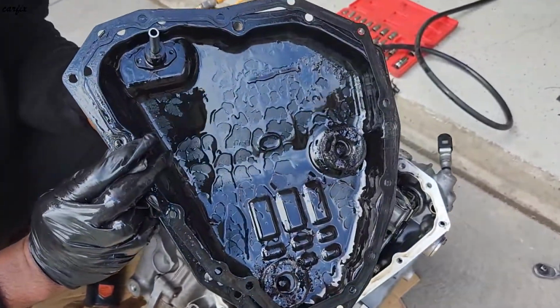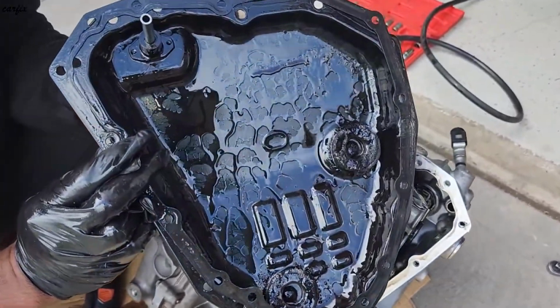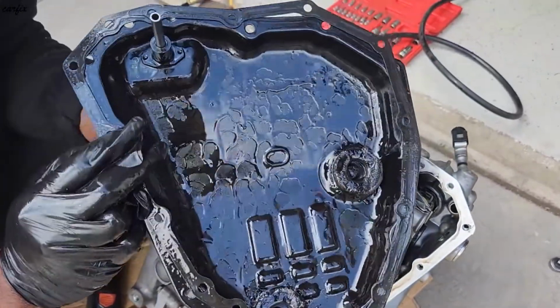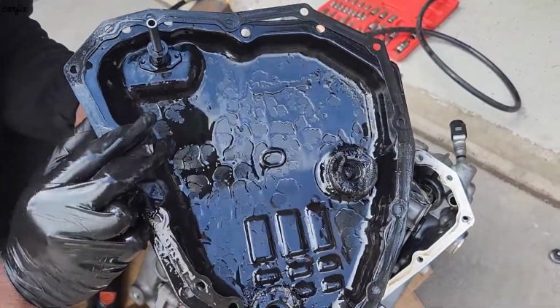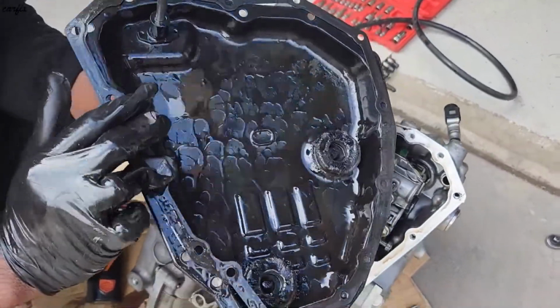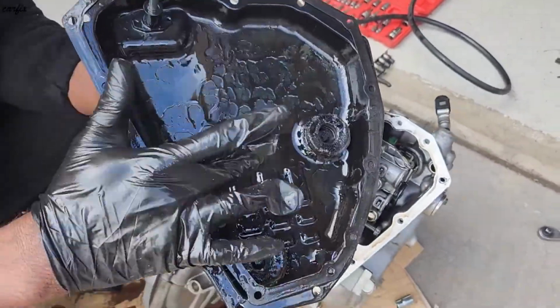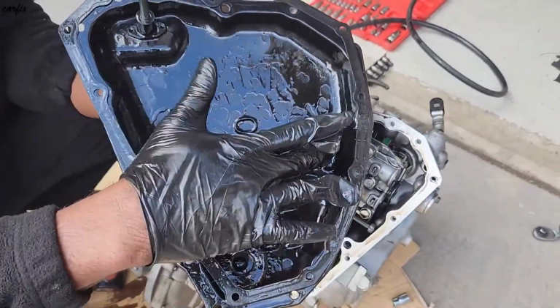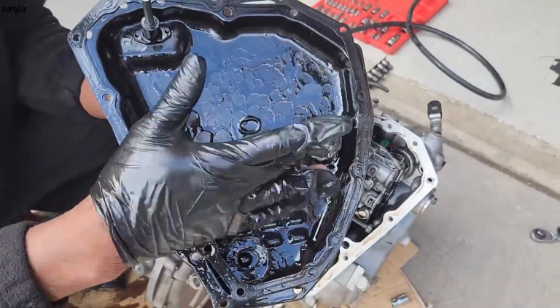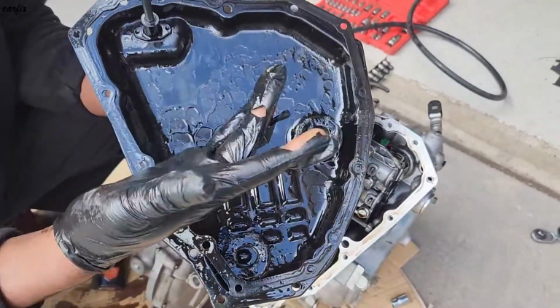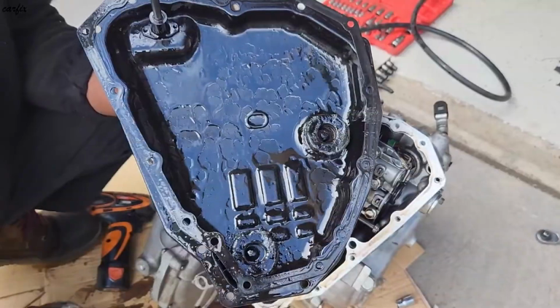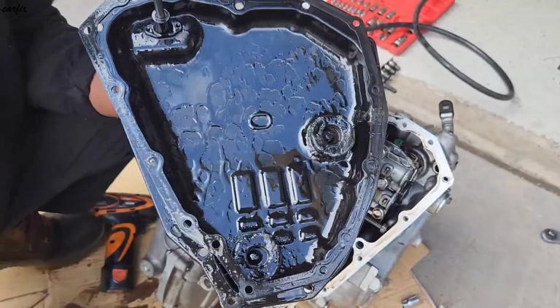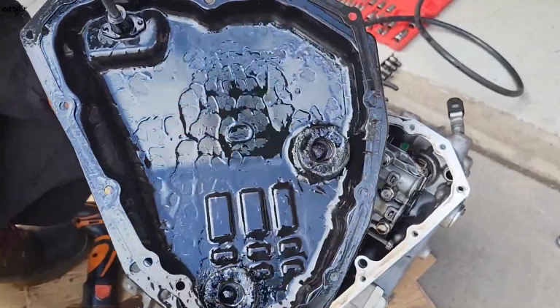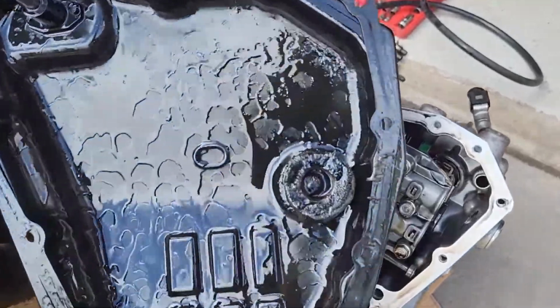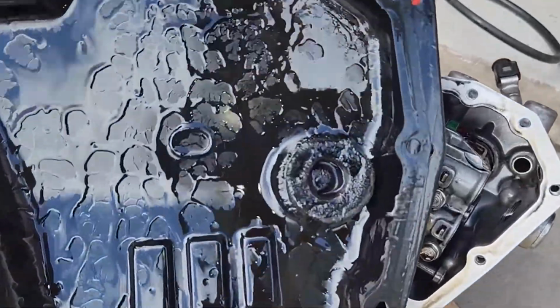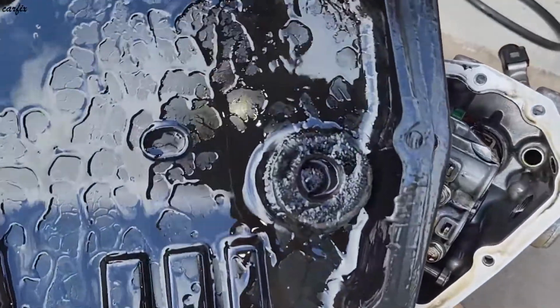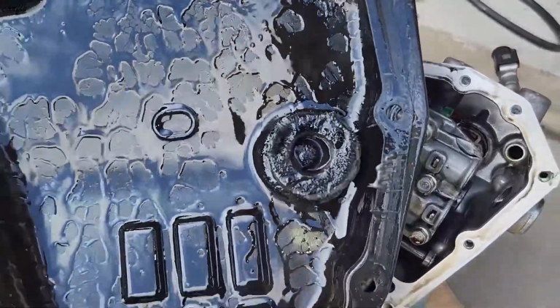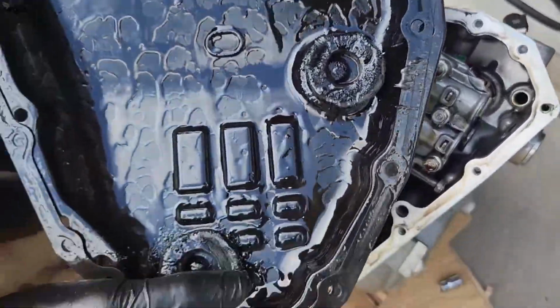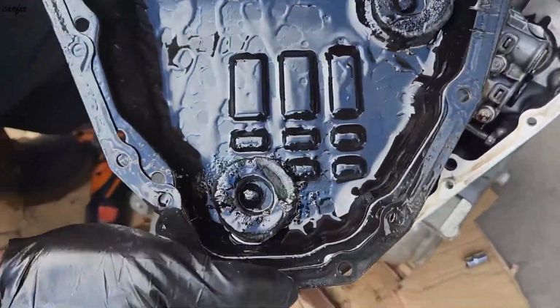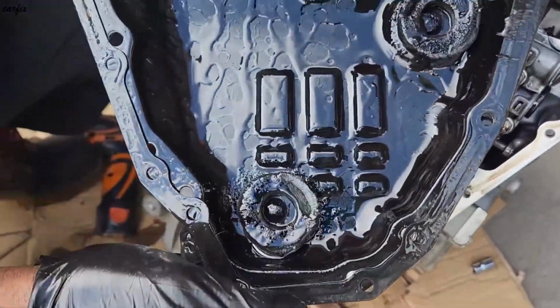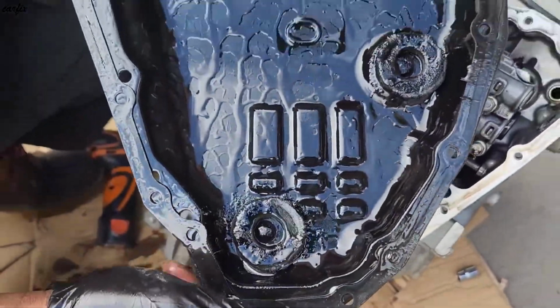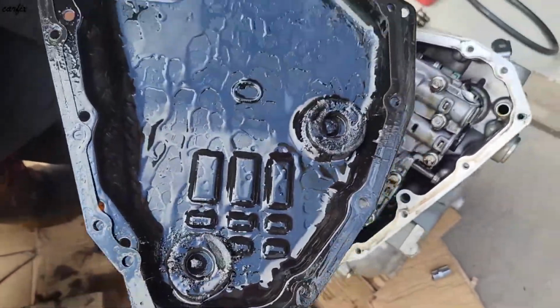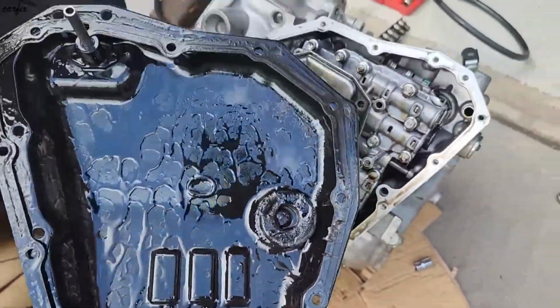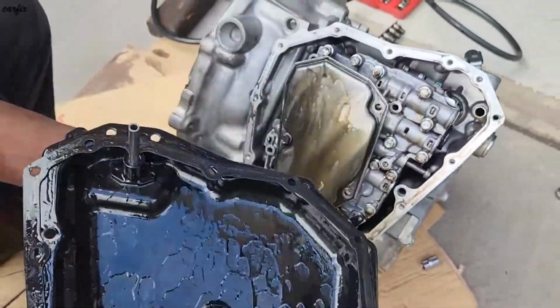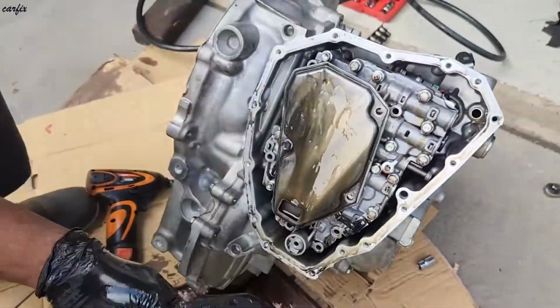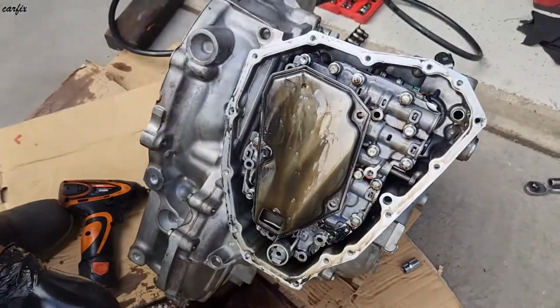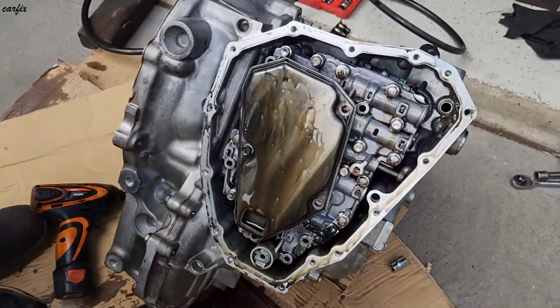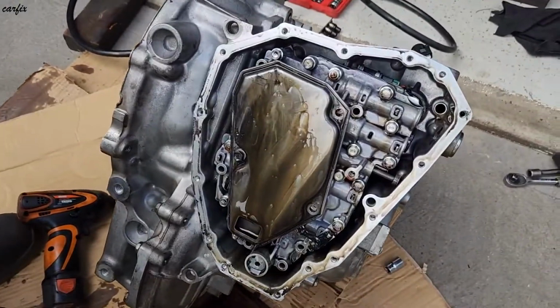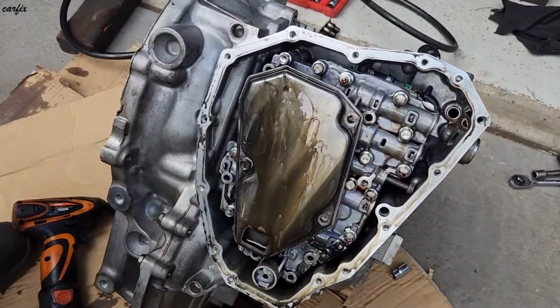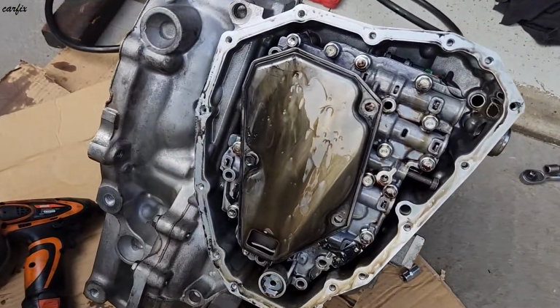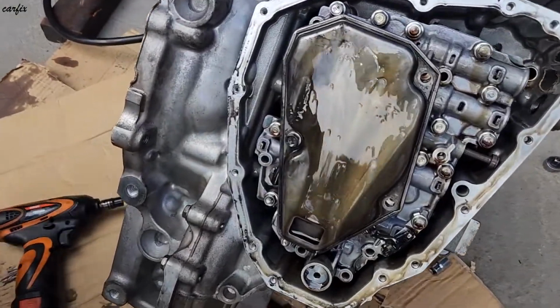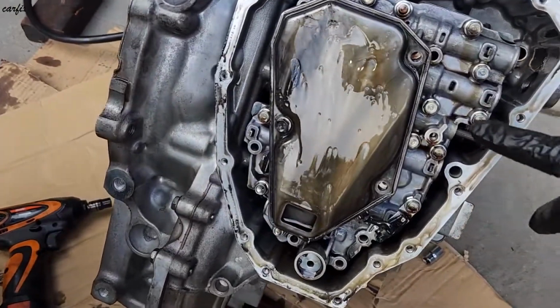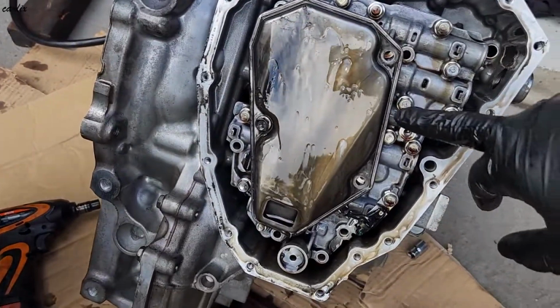With the pan removed, you can see the magnet is collecting too many metal filings. There's also the transmission filter in here.